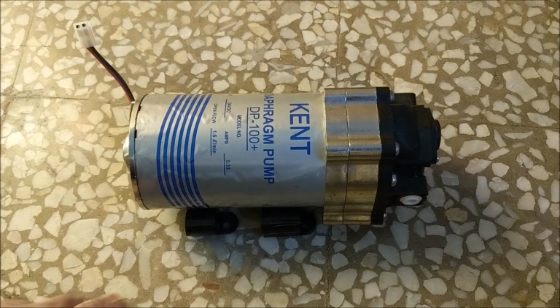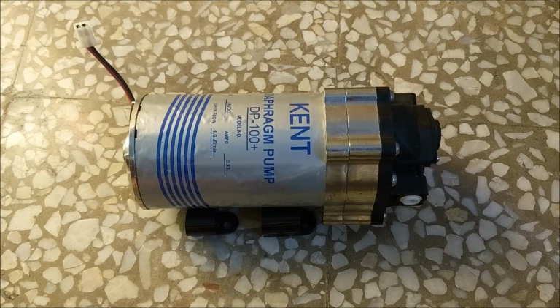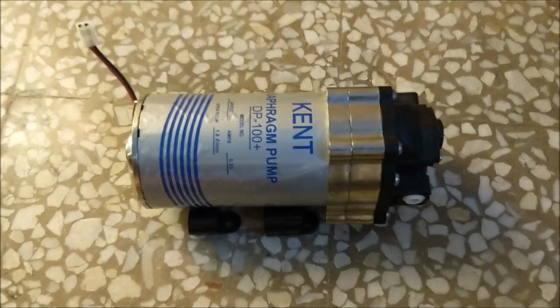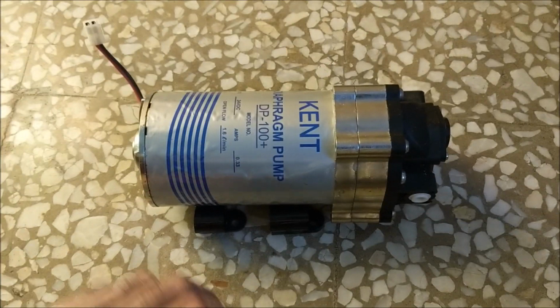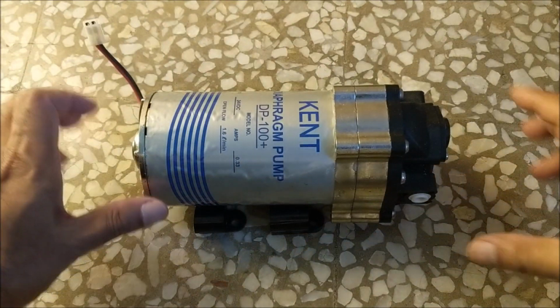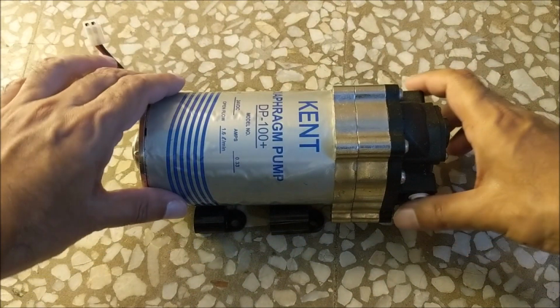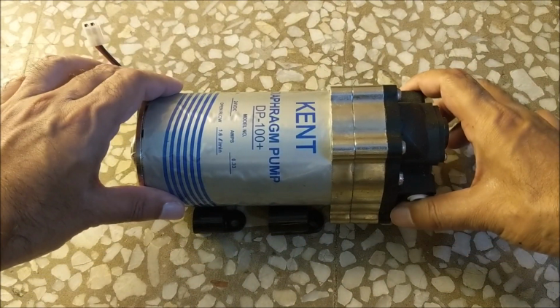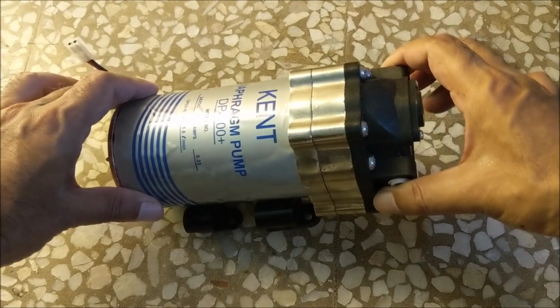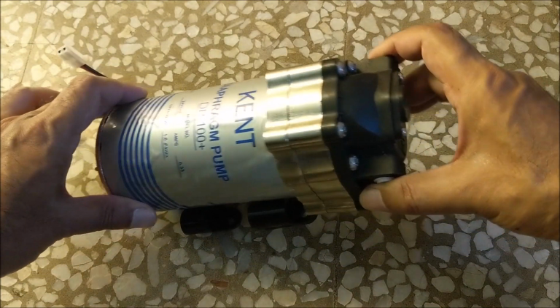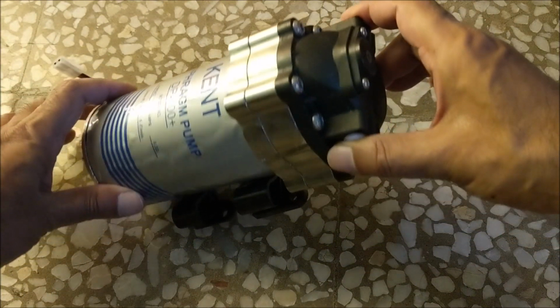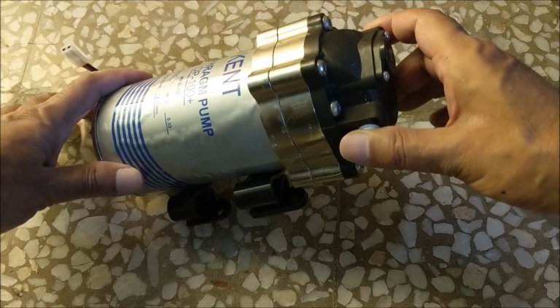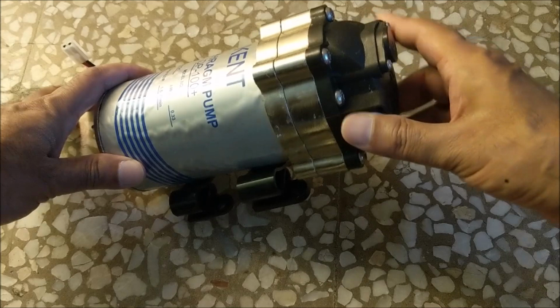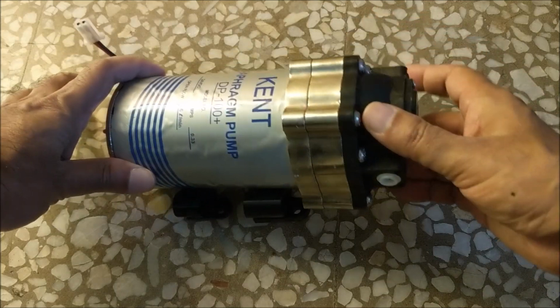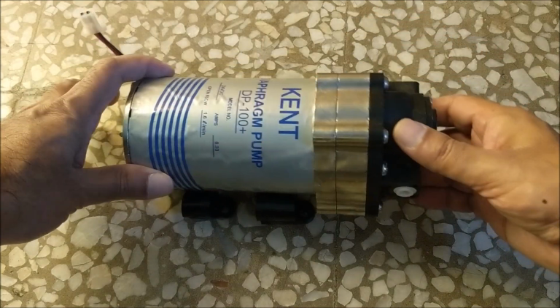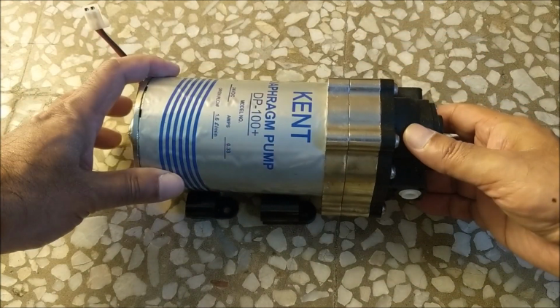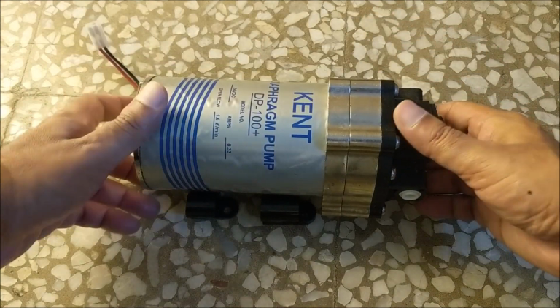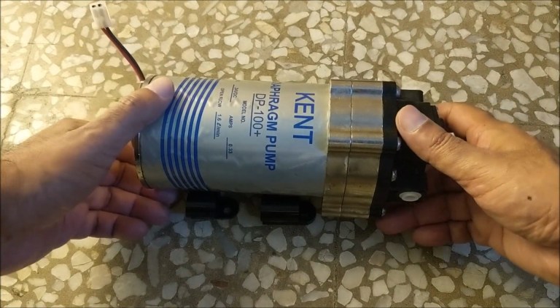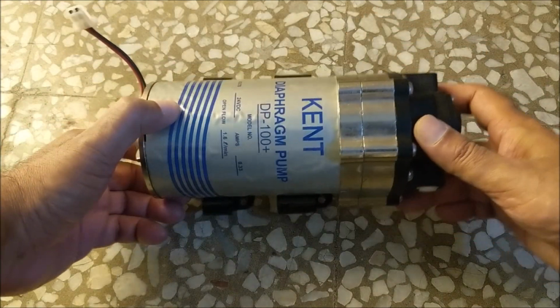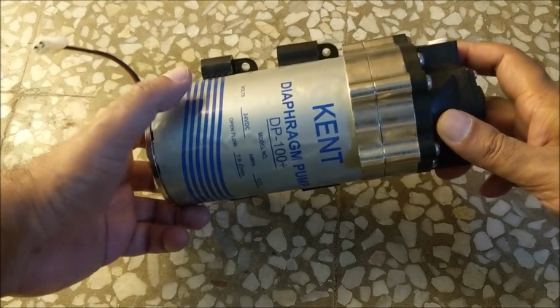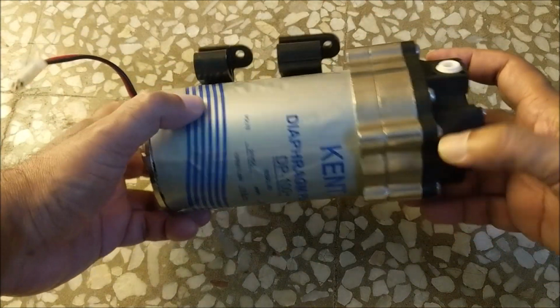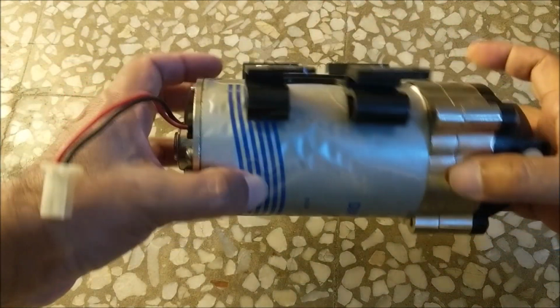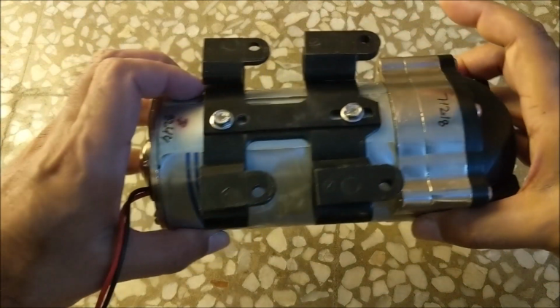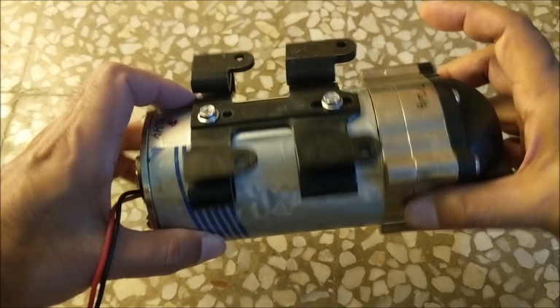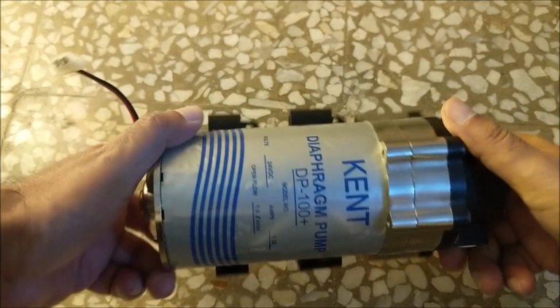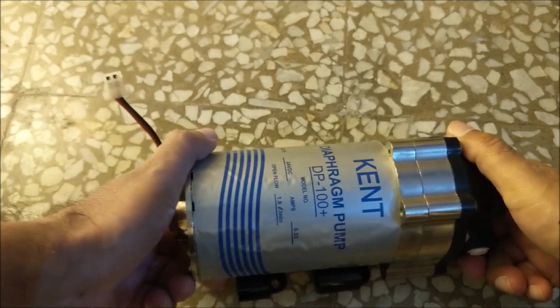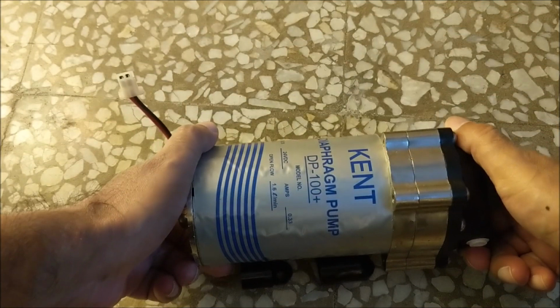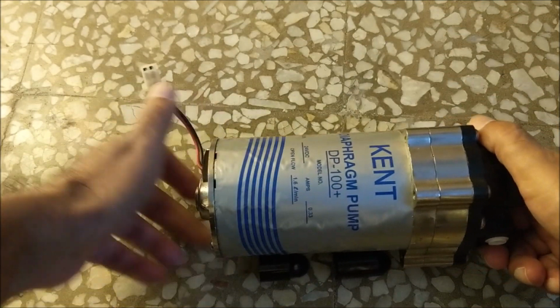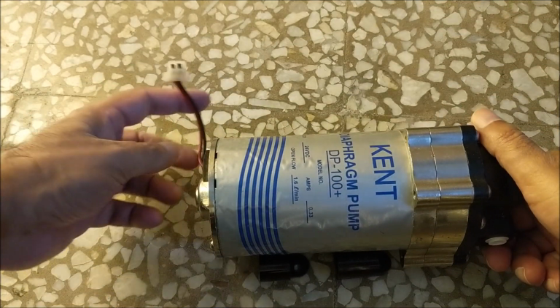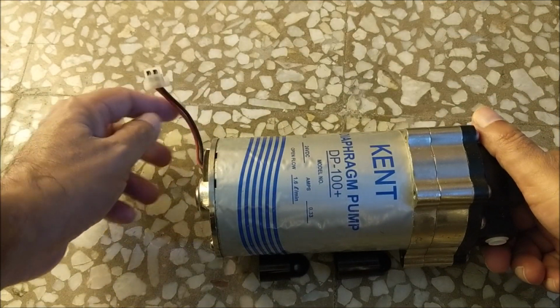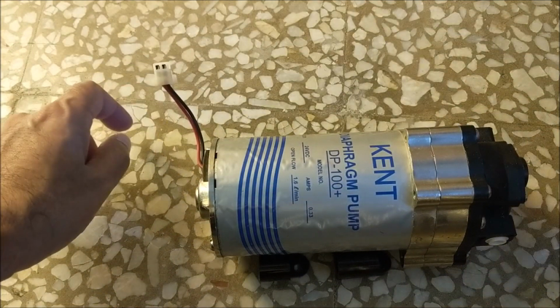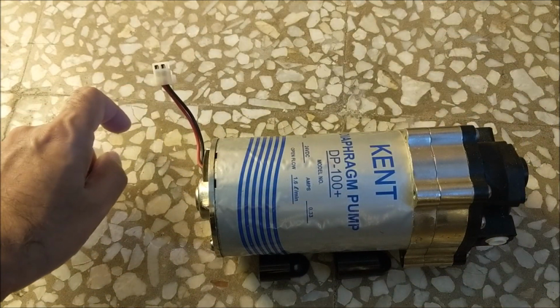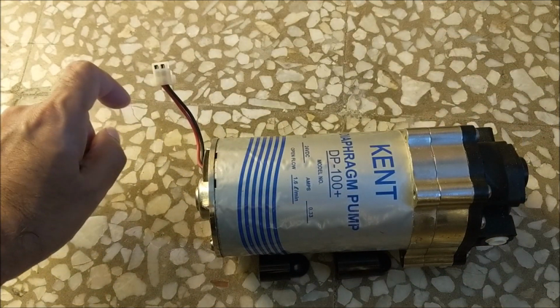Hello everyone, welcome once again to our YouTube channel DIY Repairs. This video ko Hindi mein dekhne ke liye description box mein diya guy link per click karein. In this video, we are going to repair the motor fitted in the booster pump of RO water purifier.